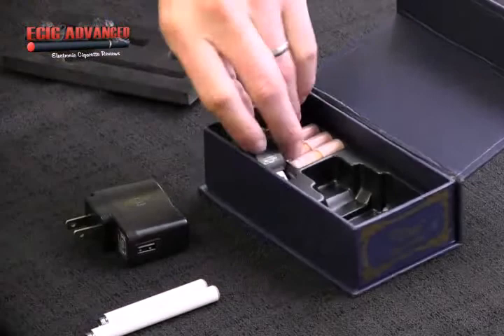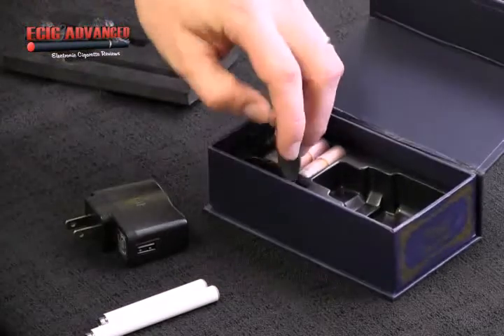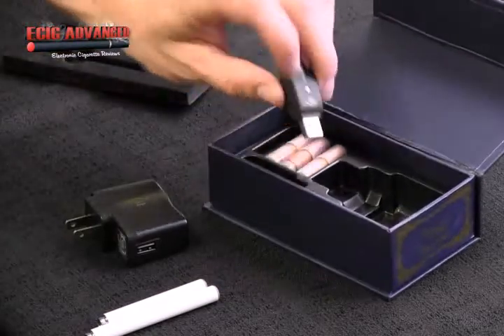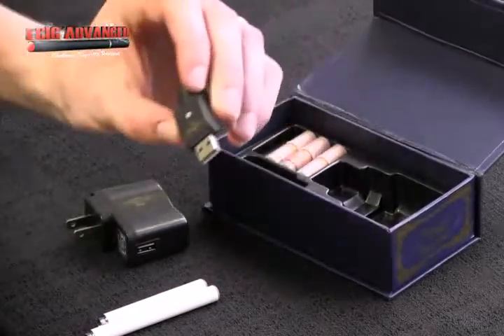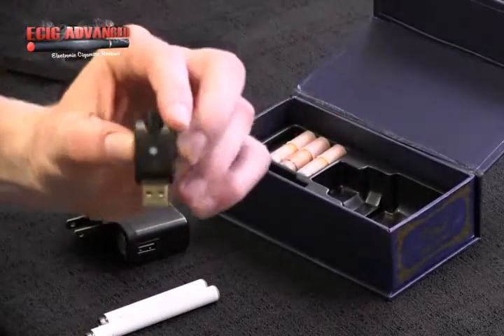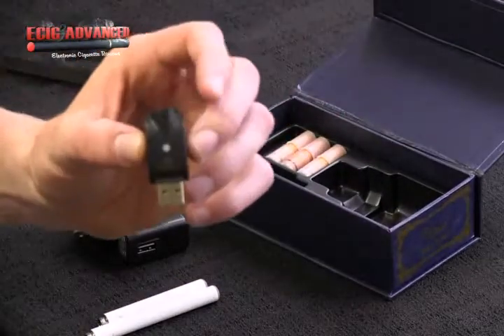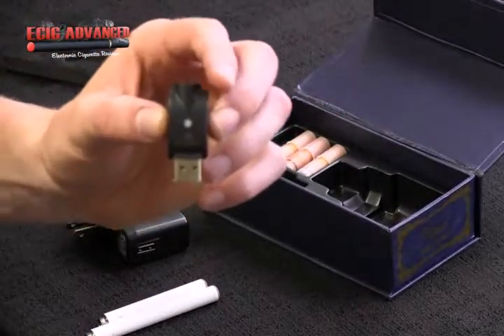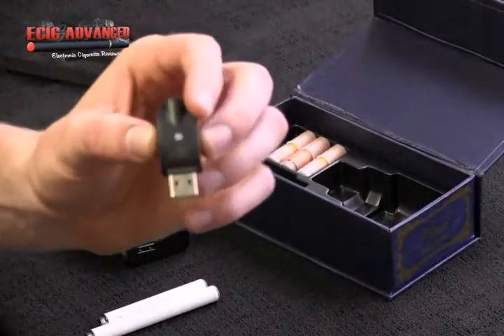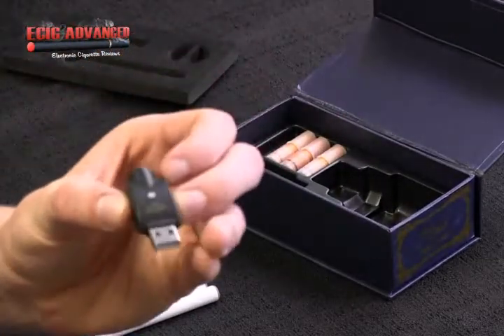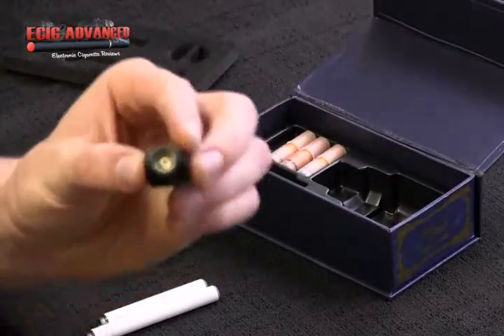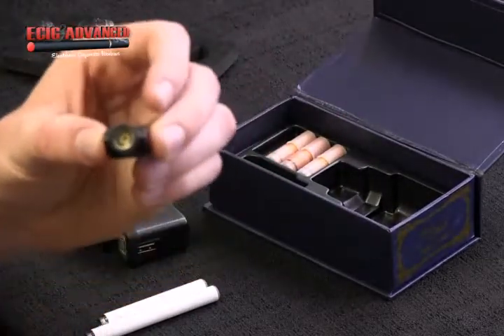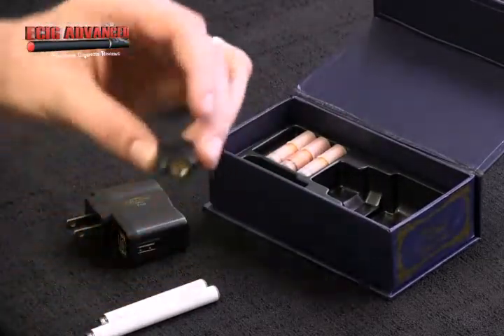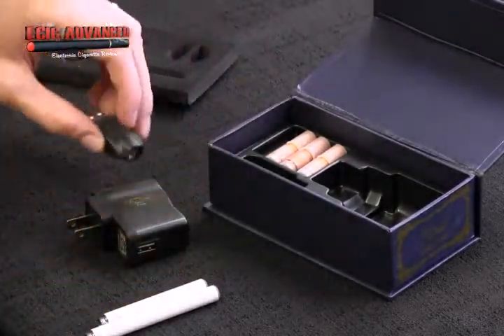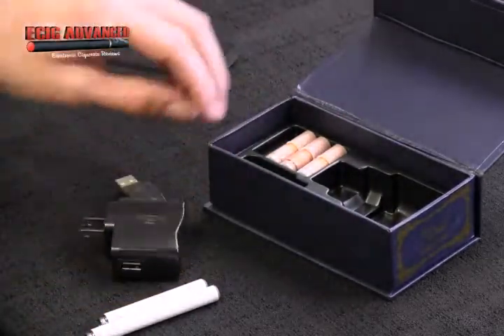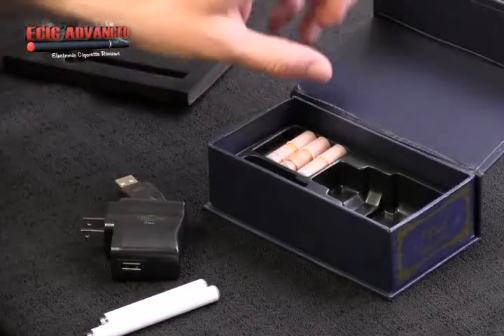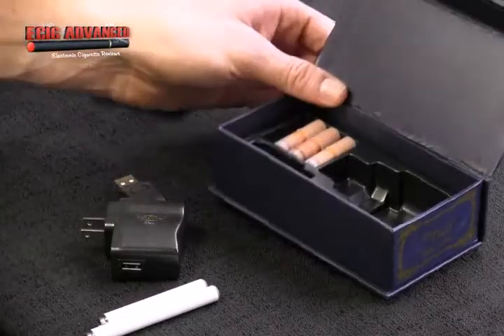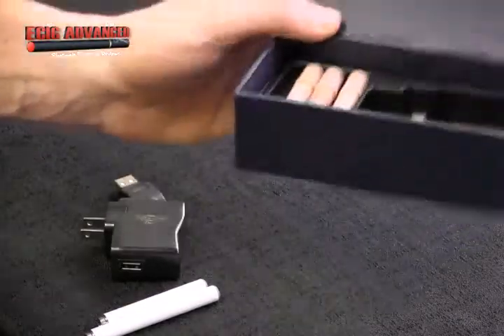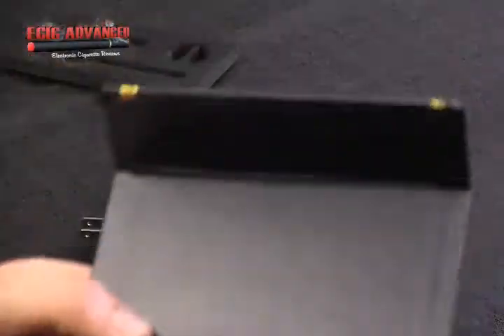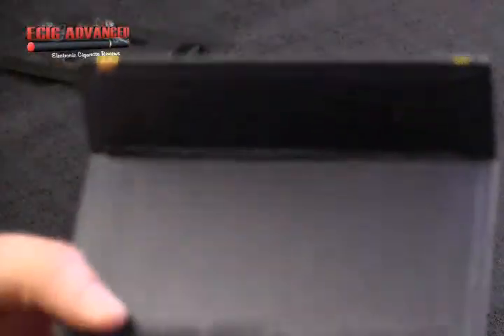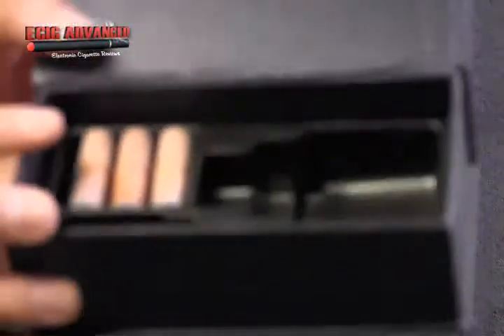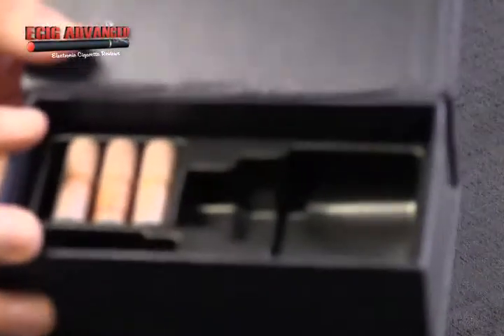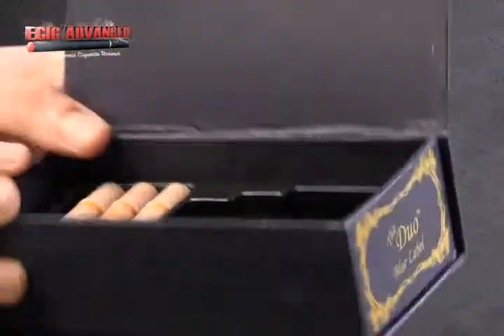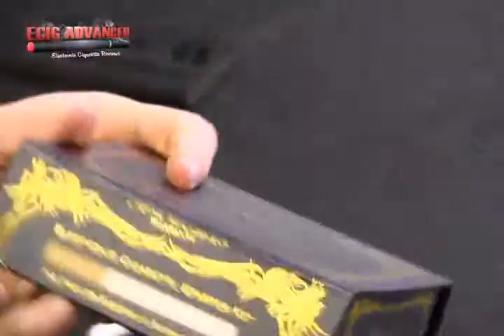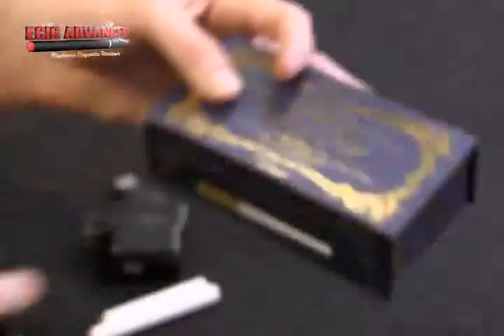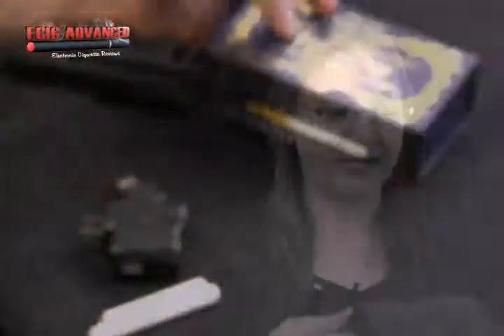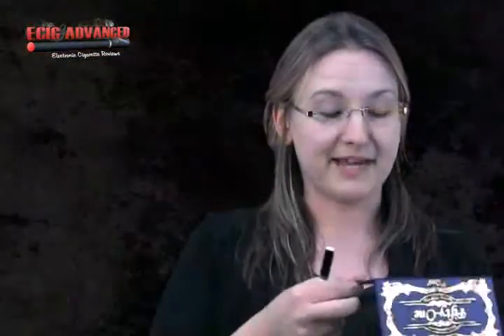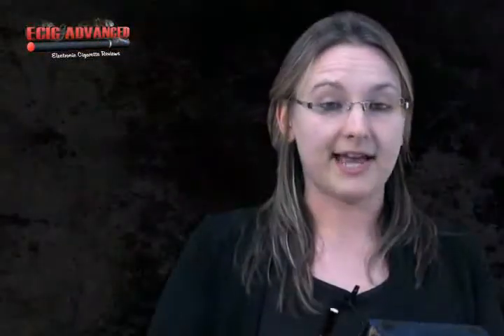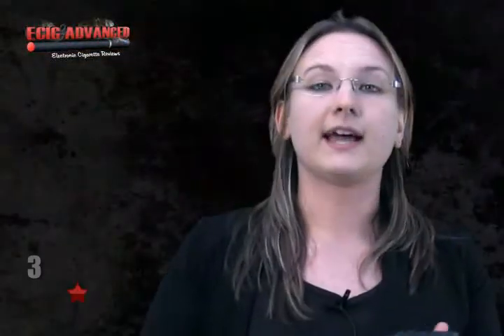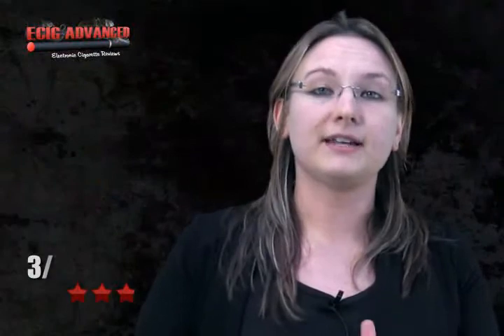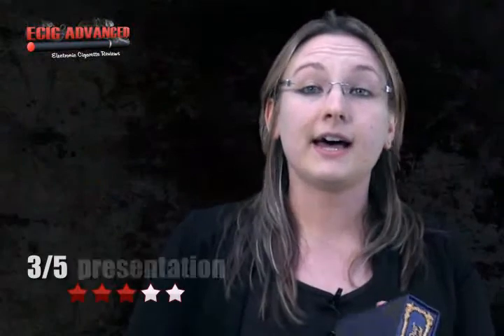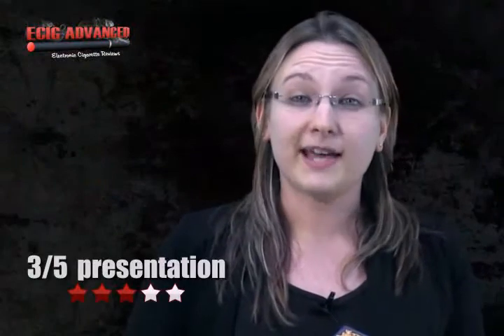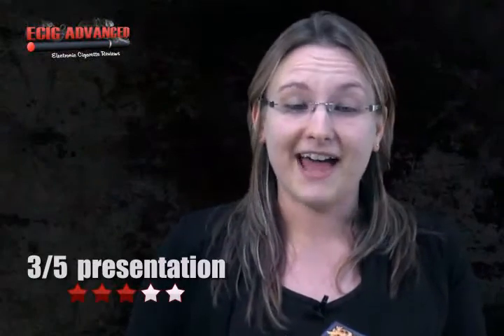All in all, nice look. It's got this kind of decorative filigree around the border, kind of like a classy cigar box. Not too shabby looking from the outside. I give it a three out of five.